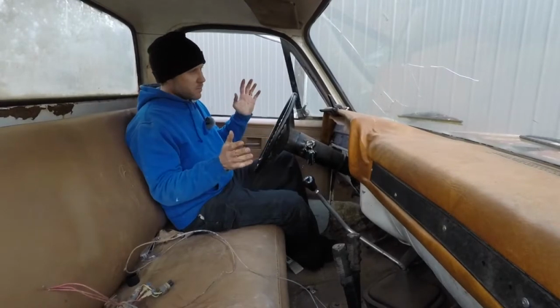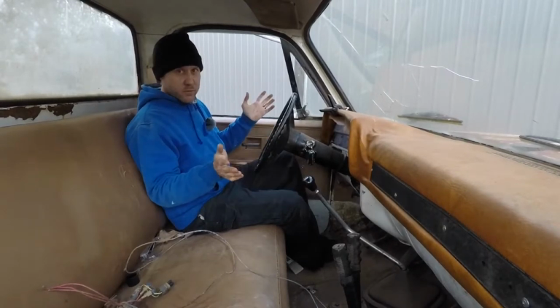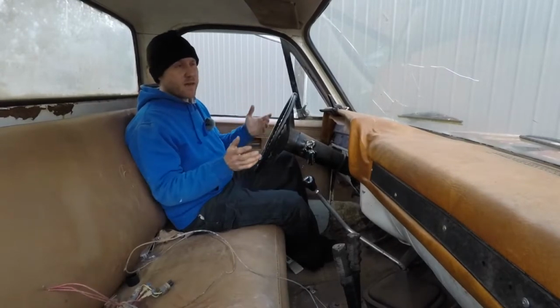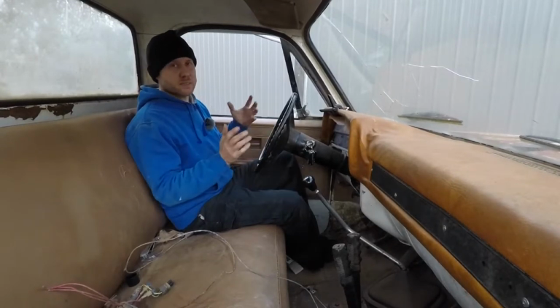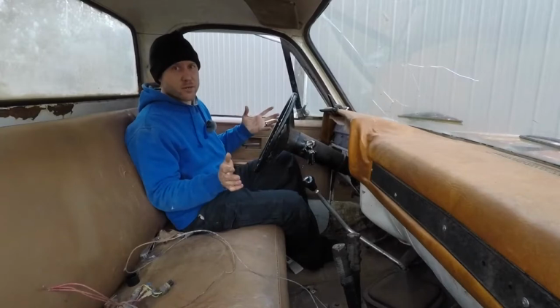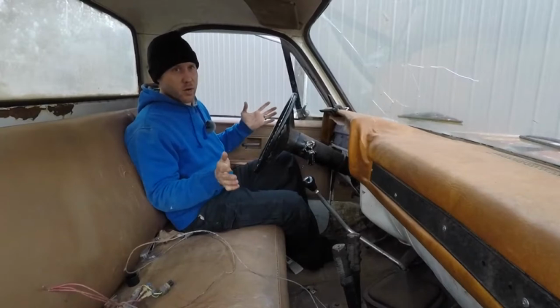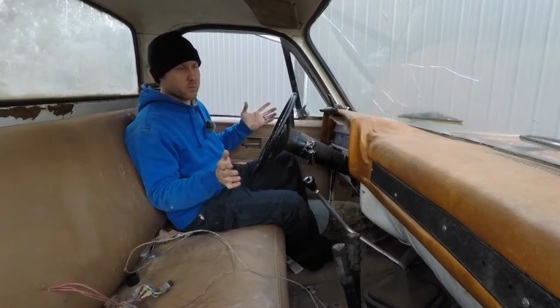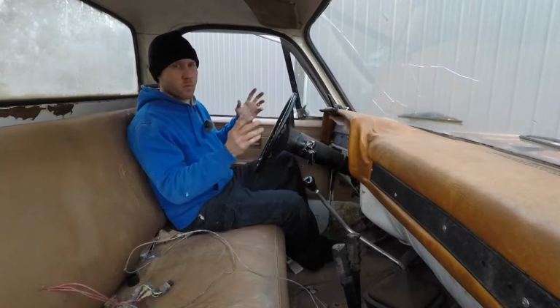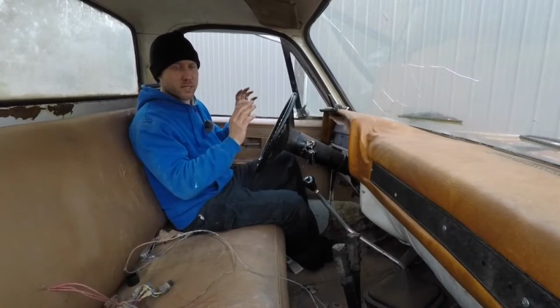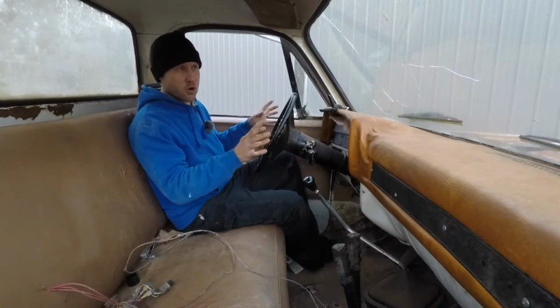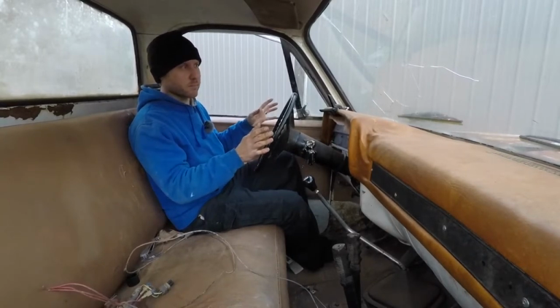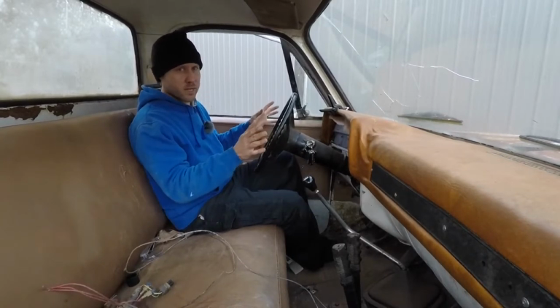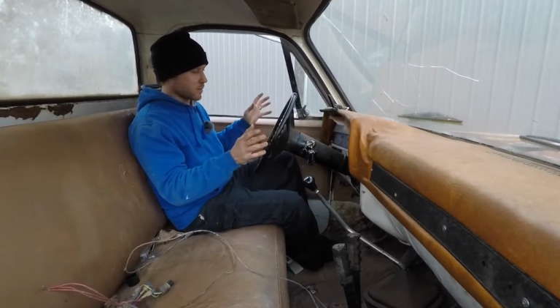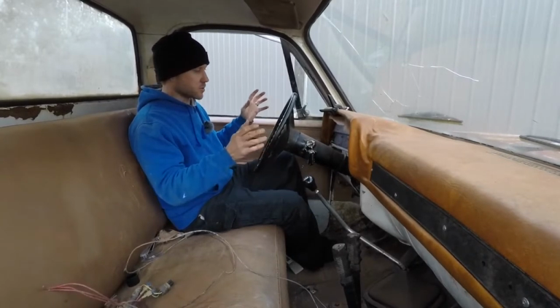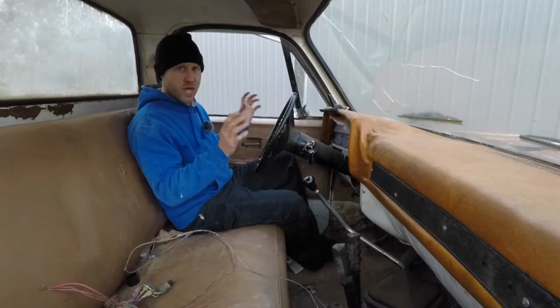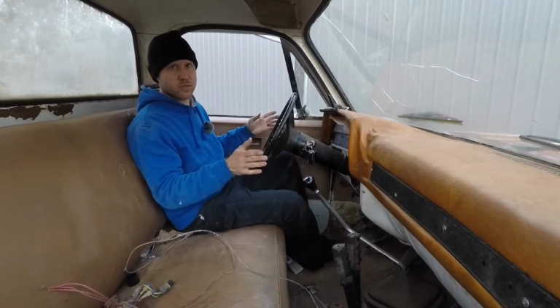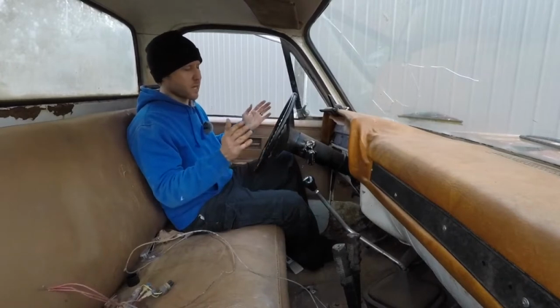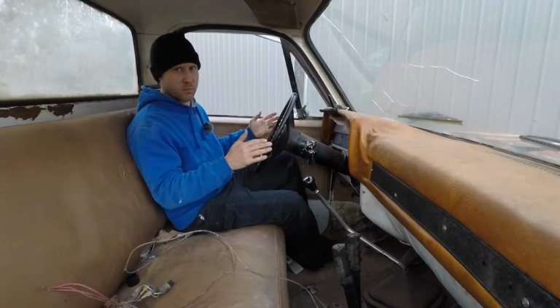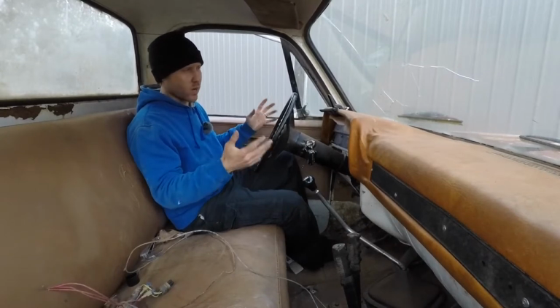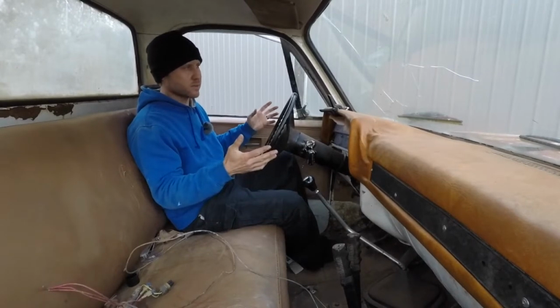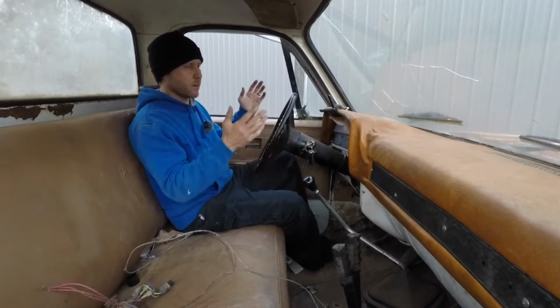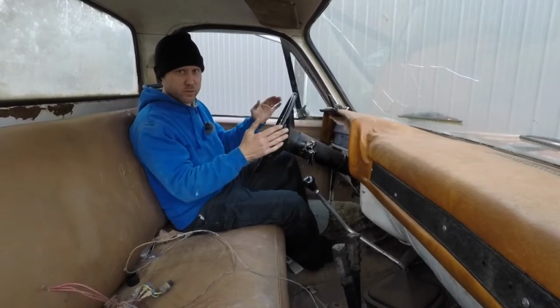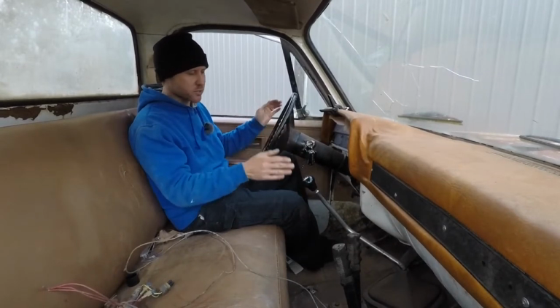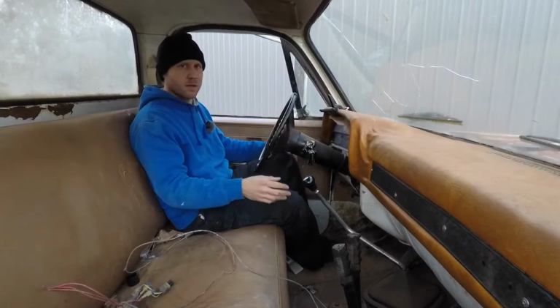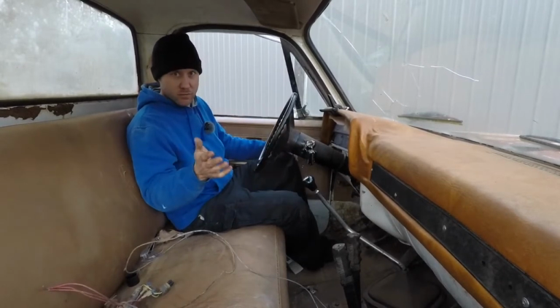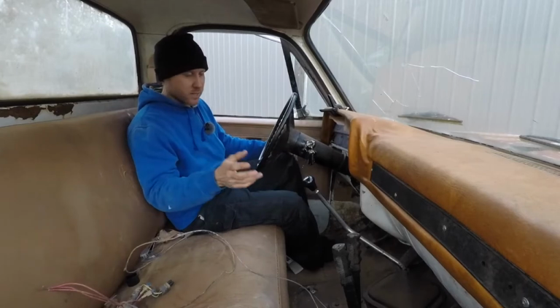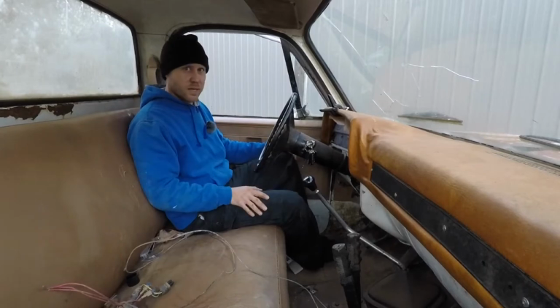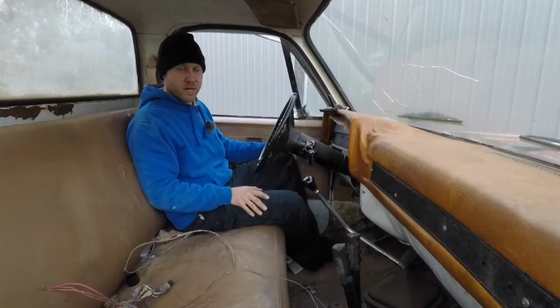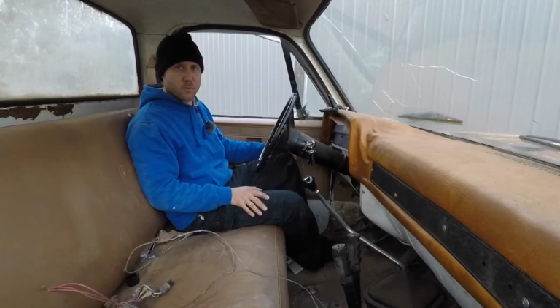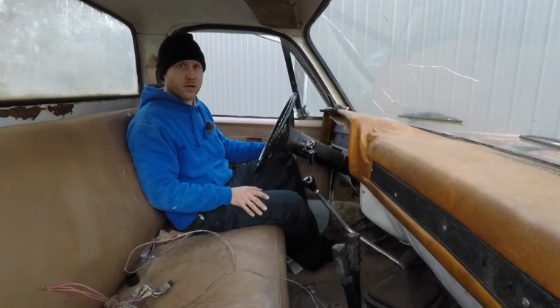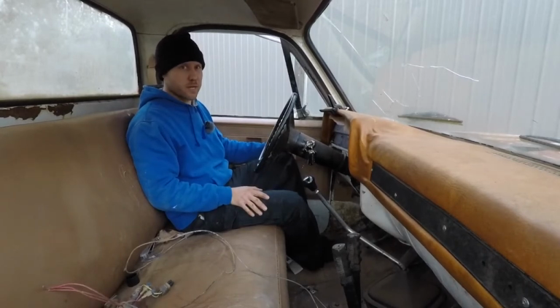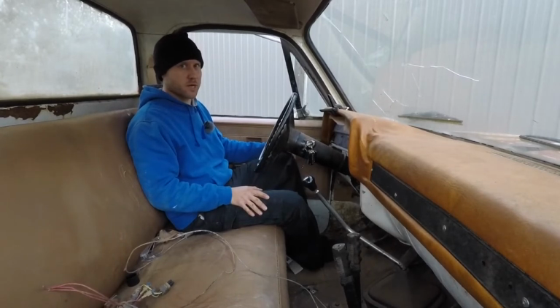My brother, he gave up his entire day to help me. He was going to be working in his yard, burning. I'm so thankful that he was able to help me weld and help me work on this project. Thank you very much. If you made it this far in my video, thank you for watching.